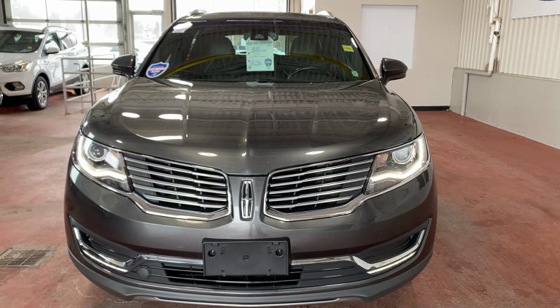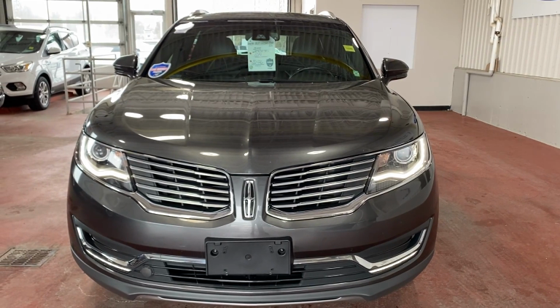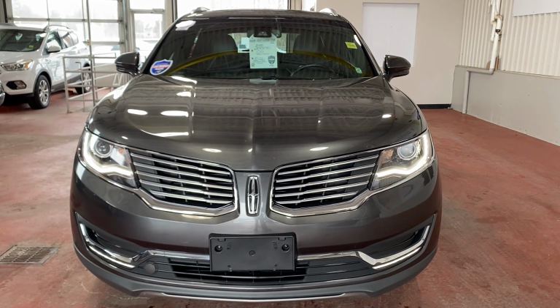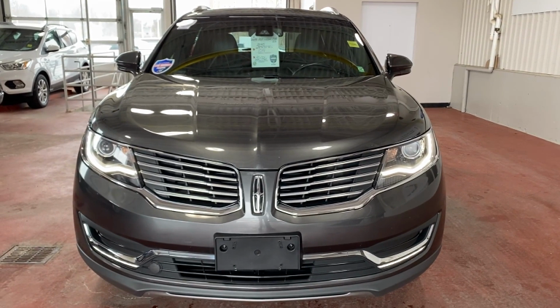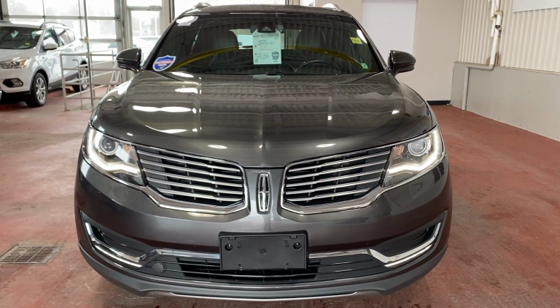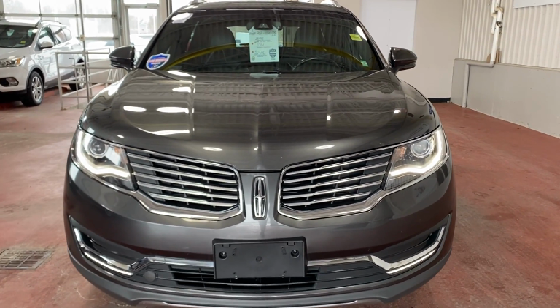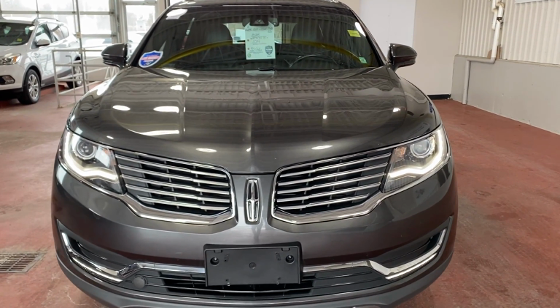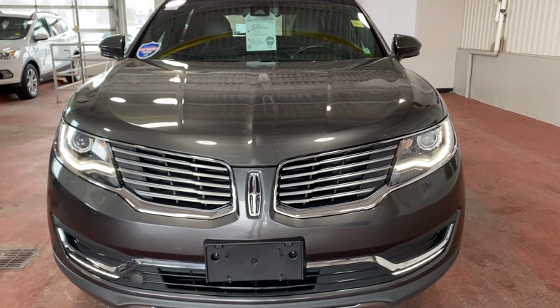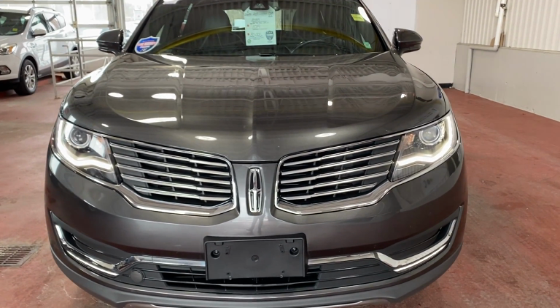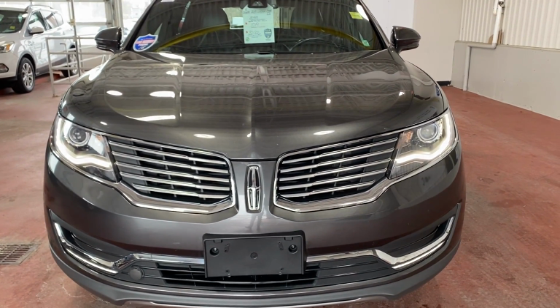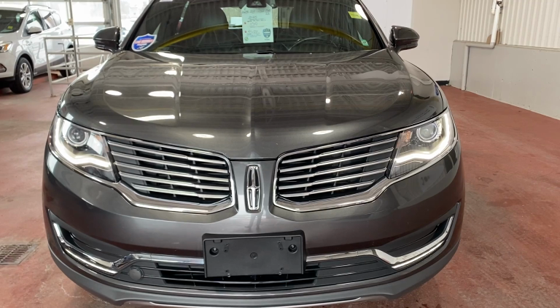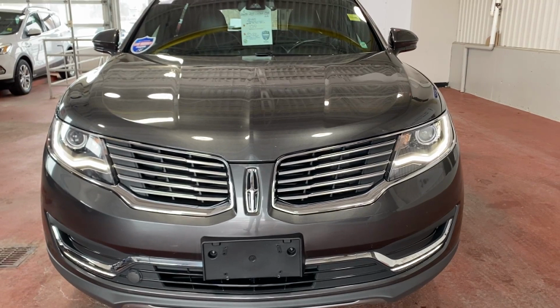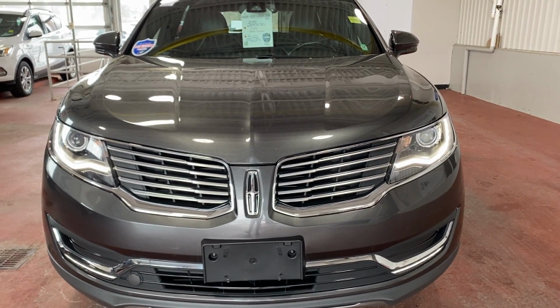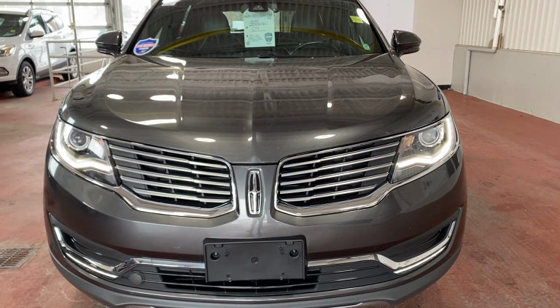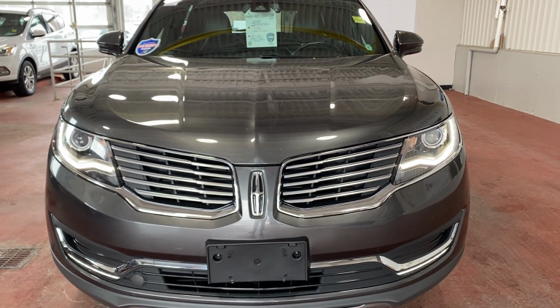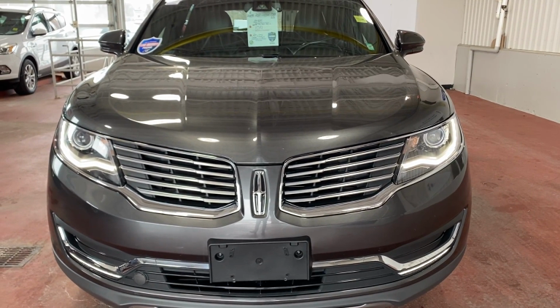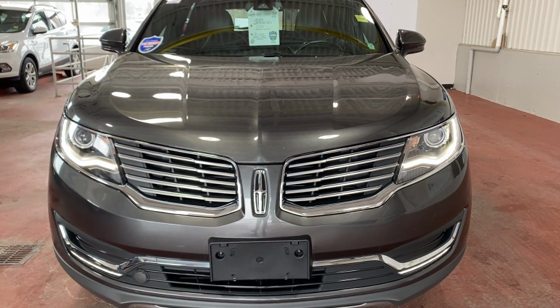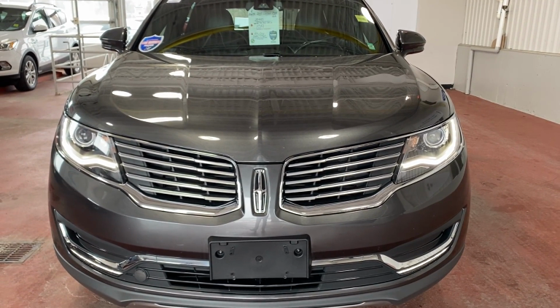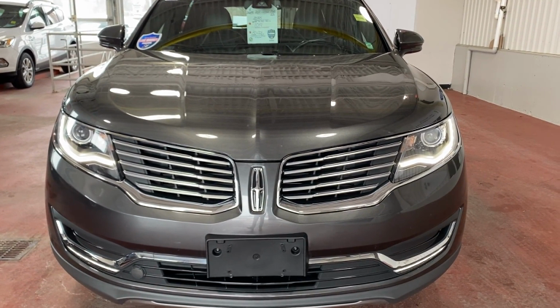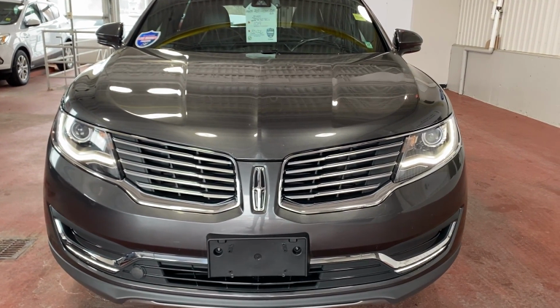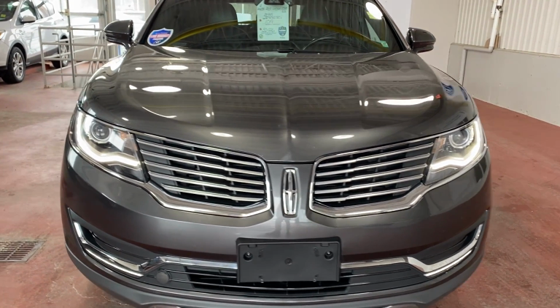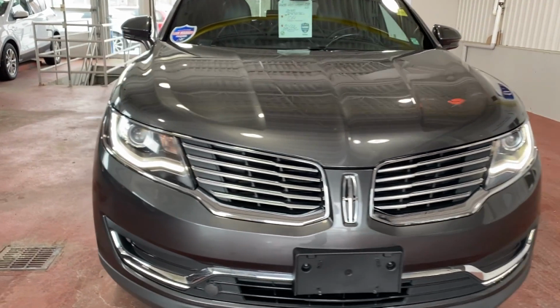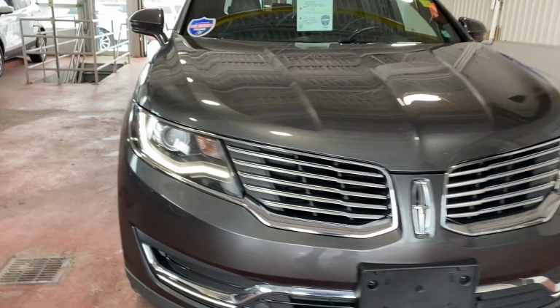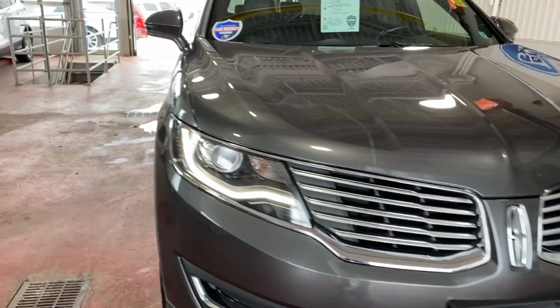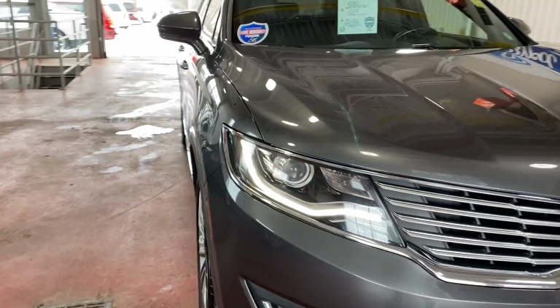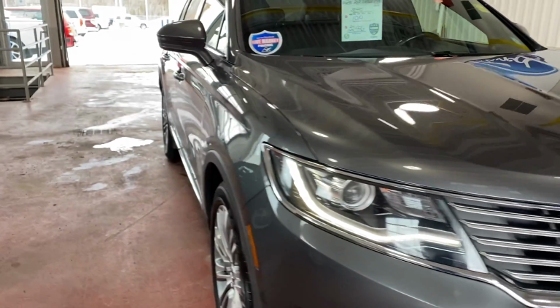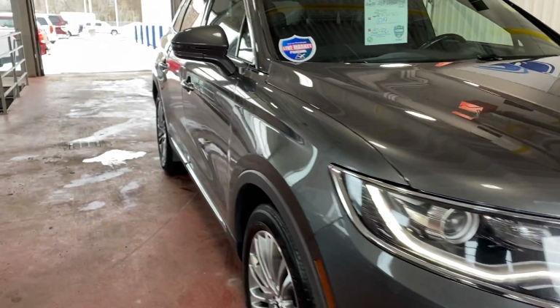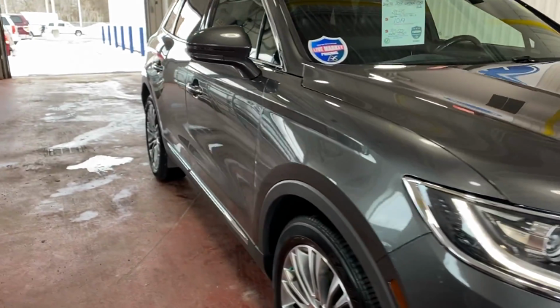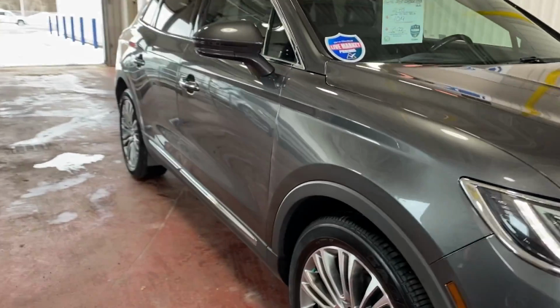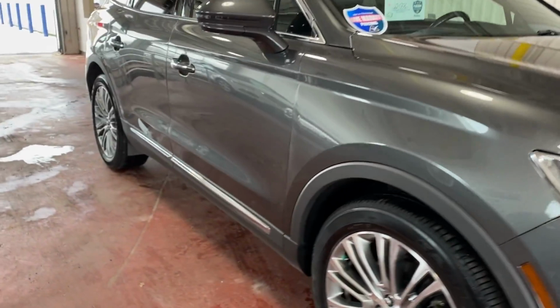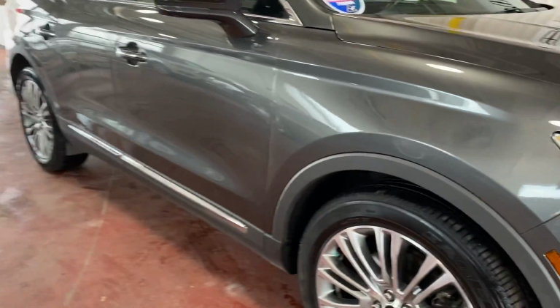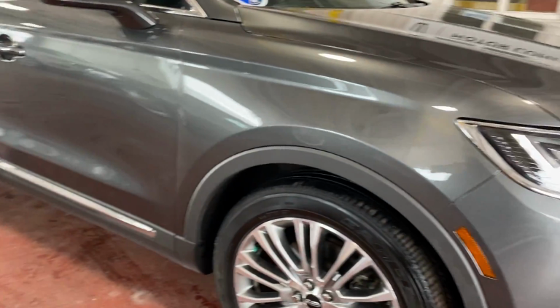Good day everybody. Welcome back to Kevin's Car Corner at Donnelly Ford Lincoln. Showcasing today we have a 2017 Lincoln MKX. It has approximately 57,000 kilometers on it, listed for sale for $32,976.